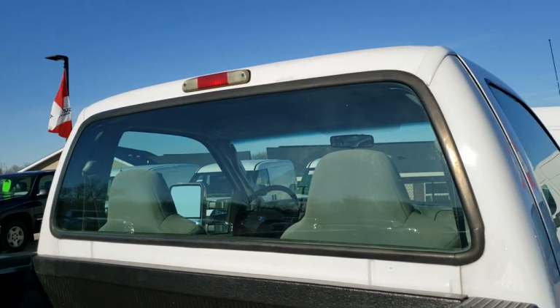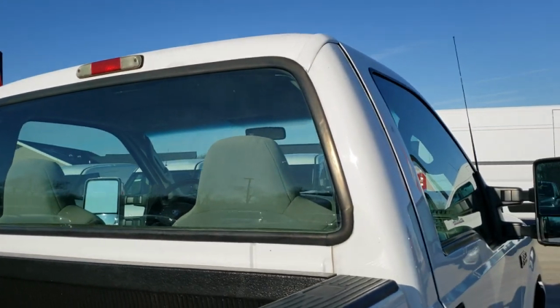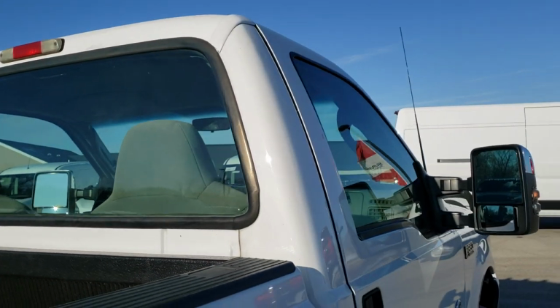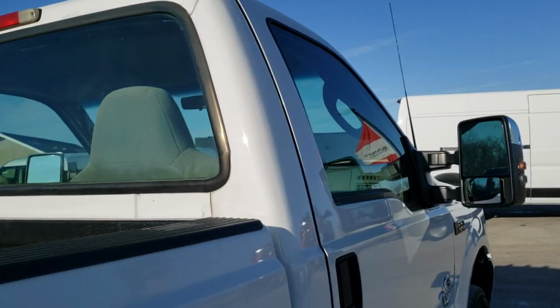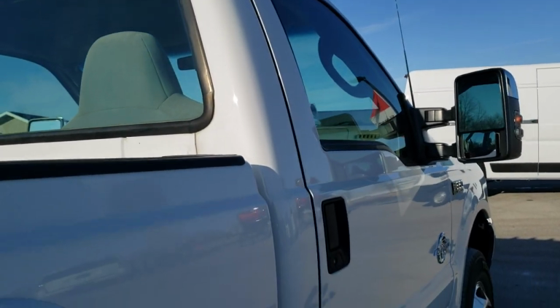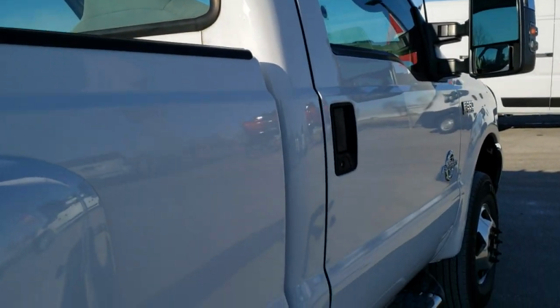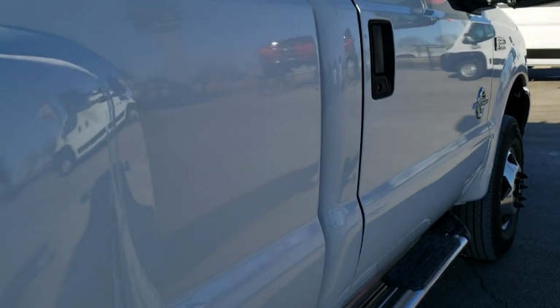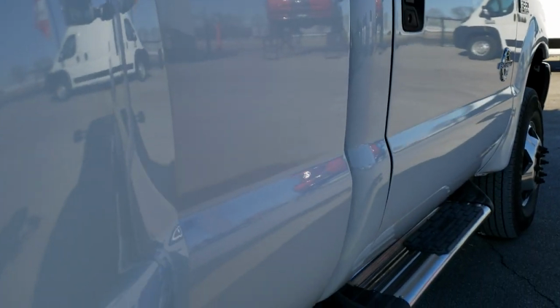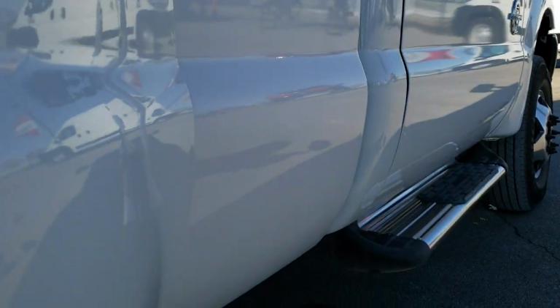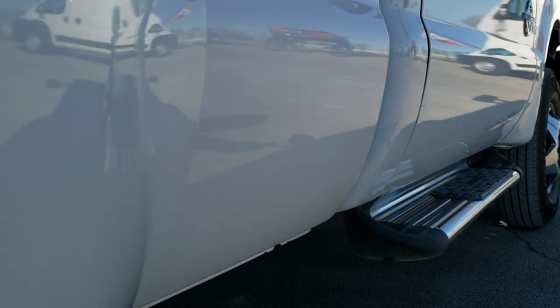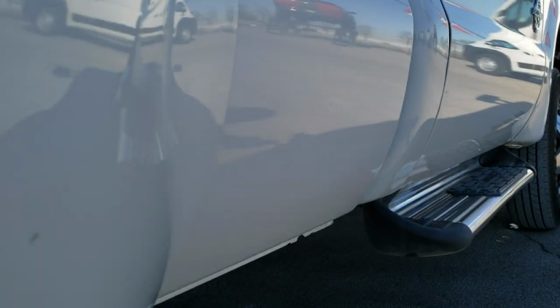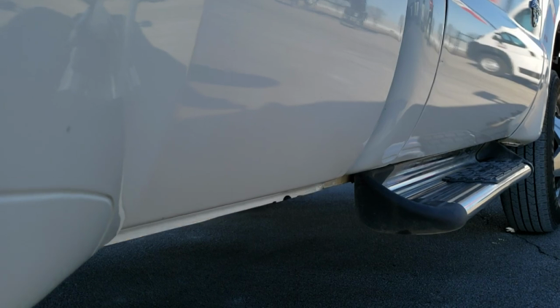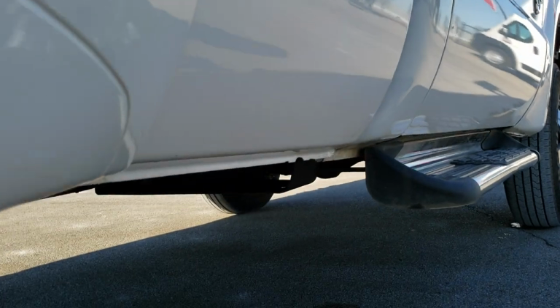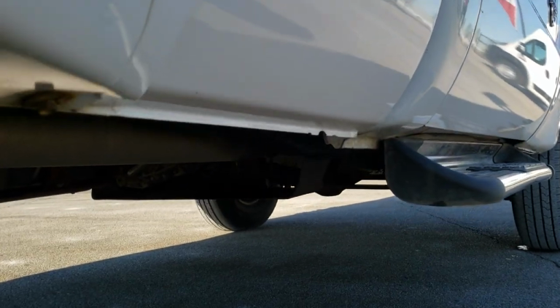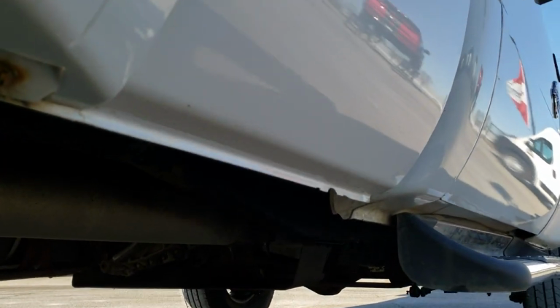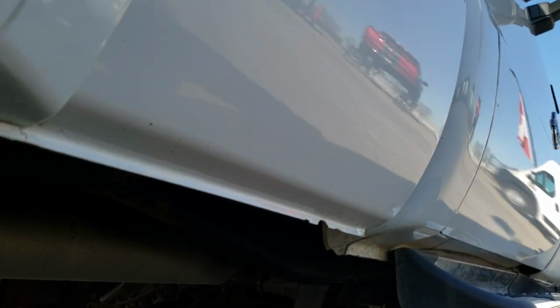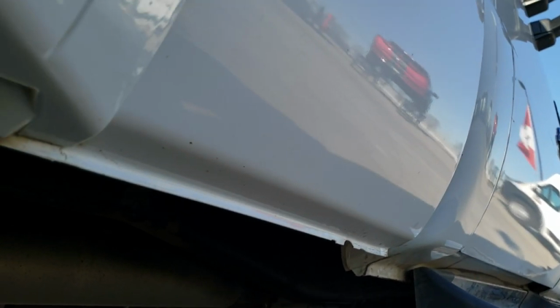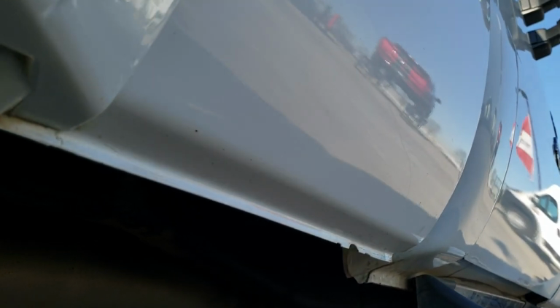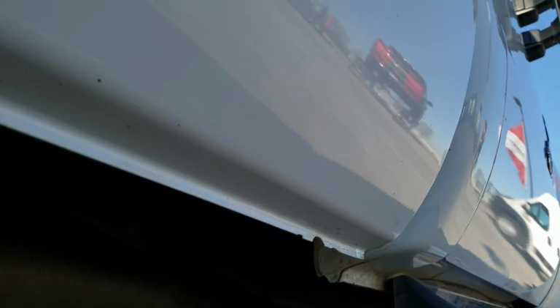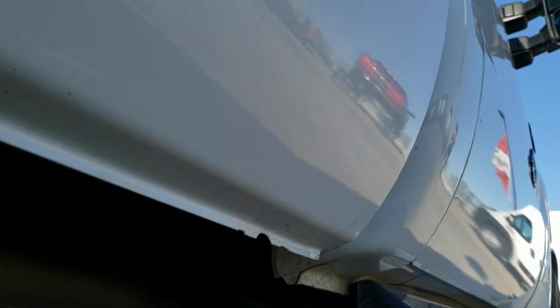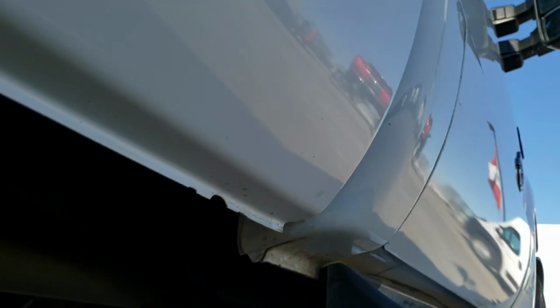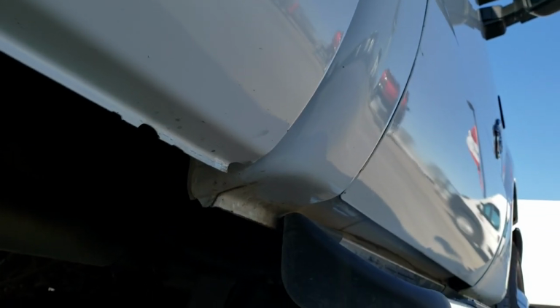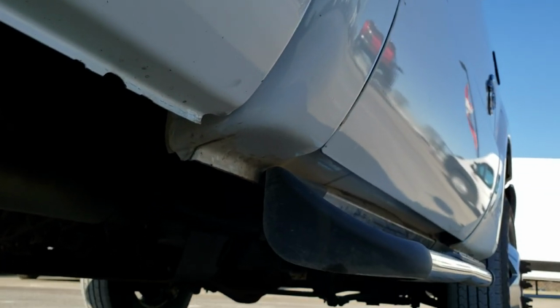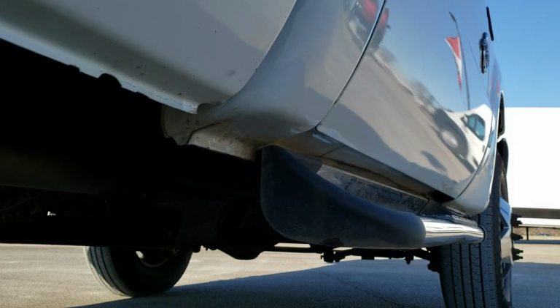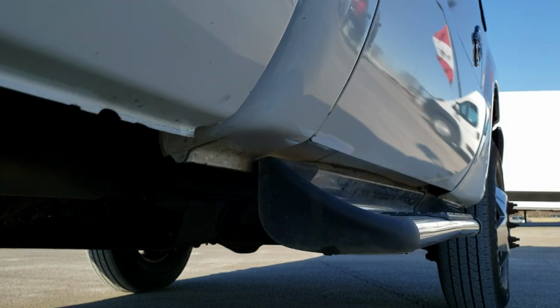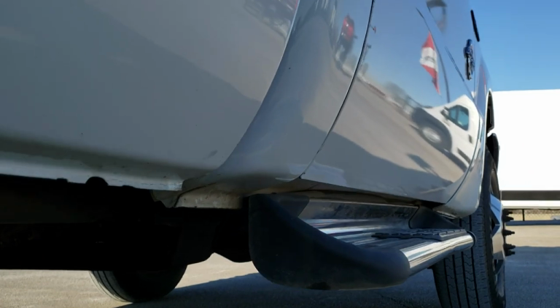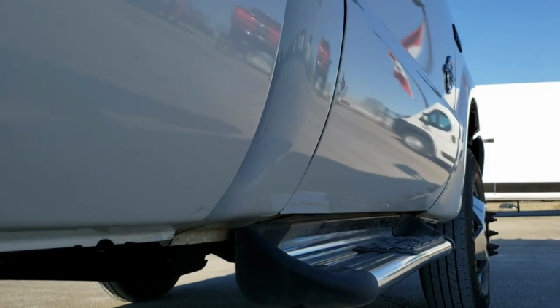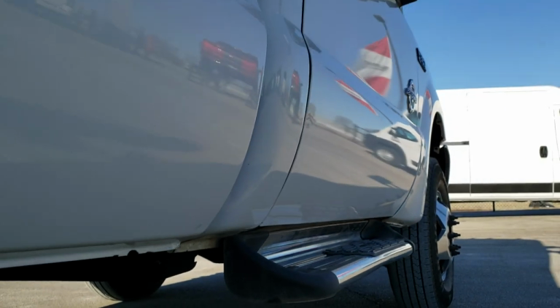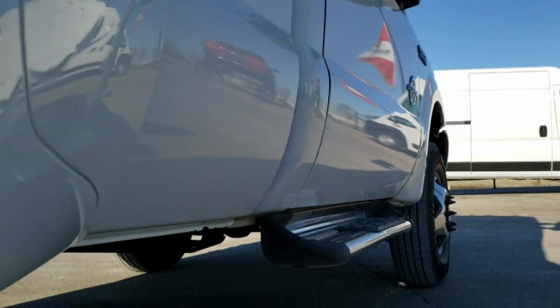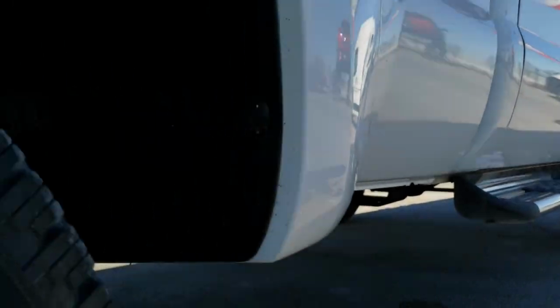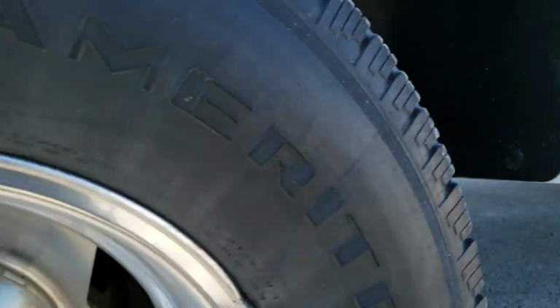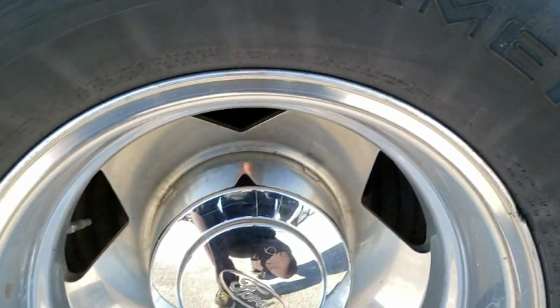Cab's in nice shape, a couple of dents and dings here and there. The box is in really nice shape. Lower rockers are in nice shape — didn't see any corrosion.